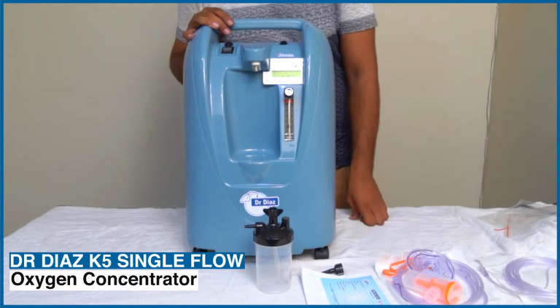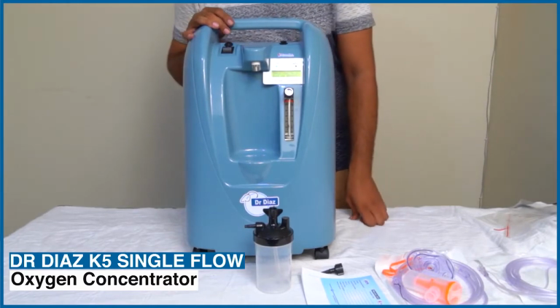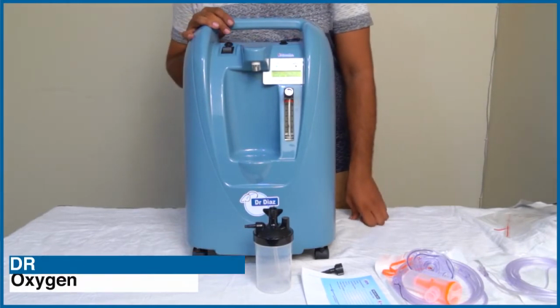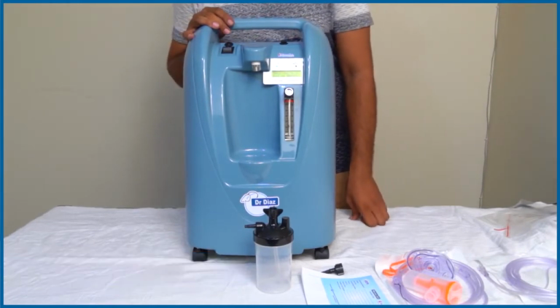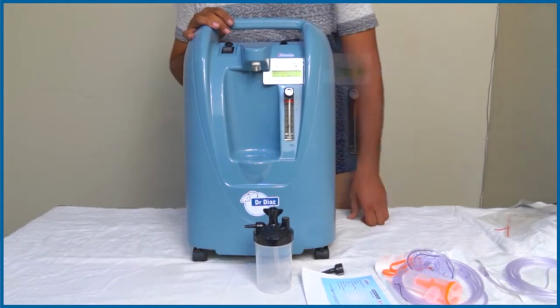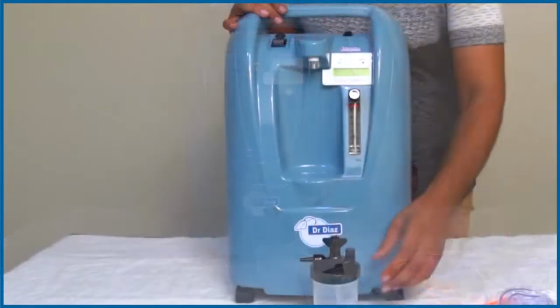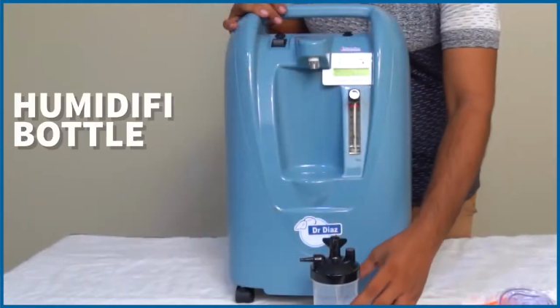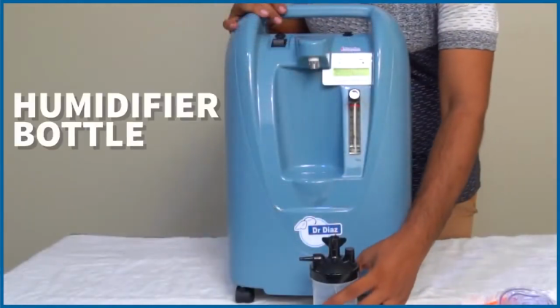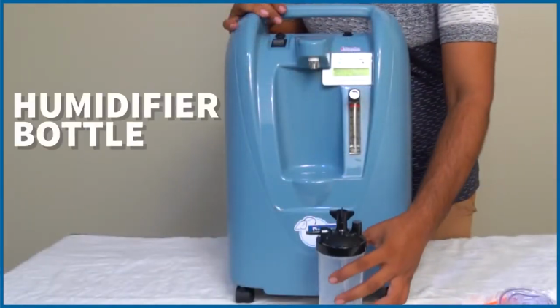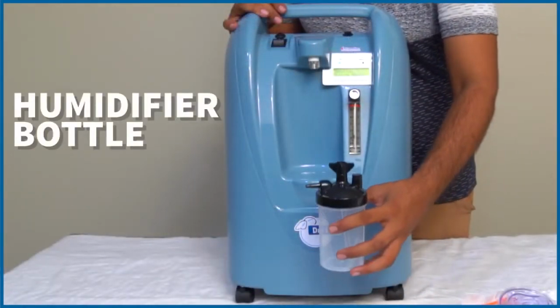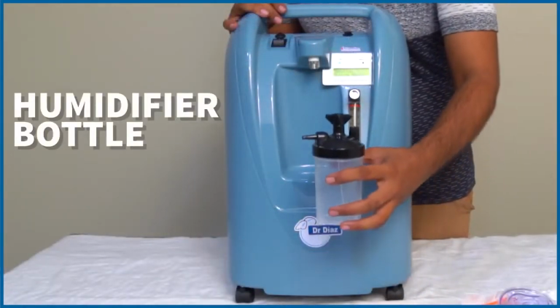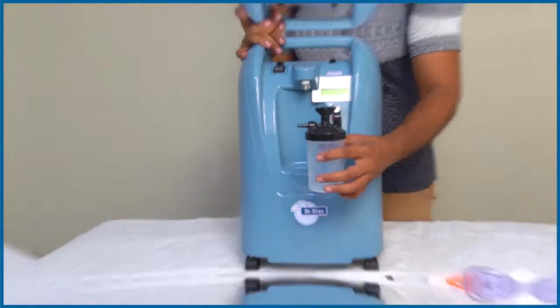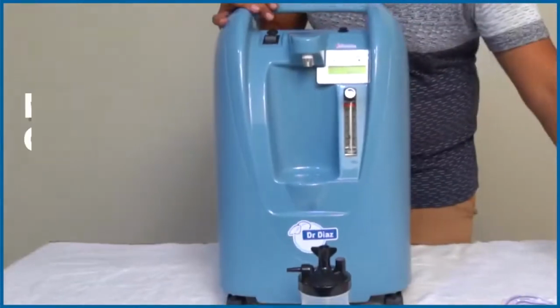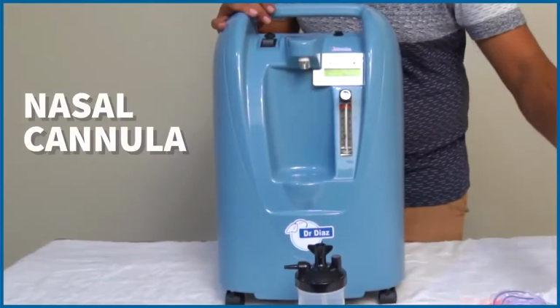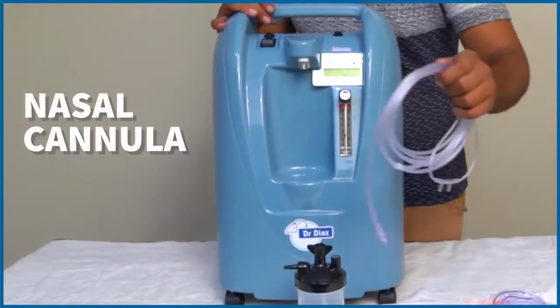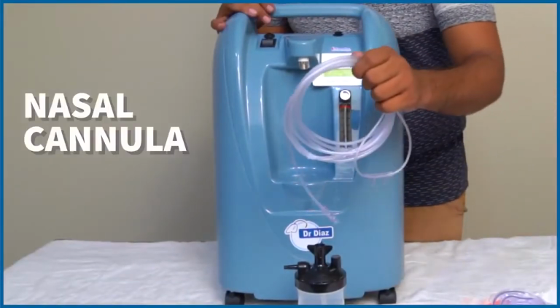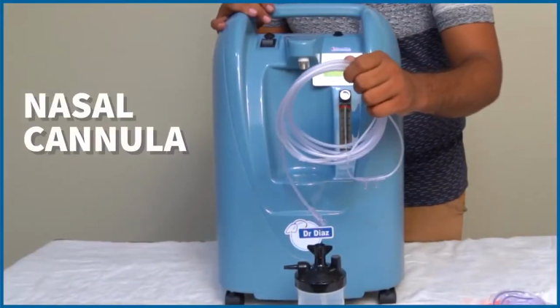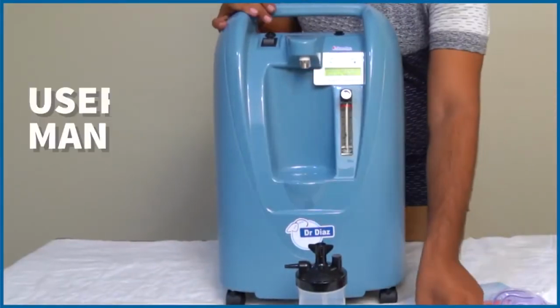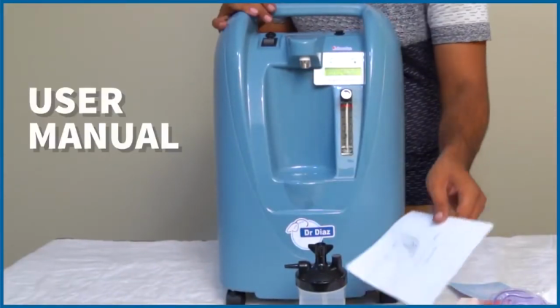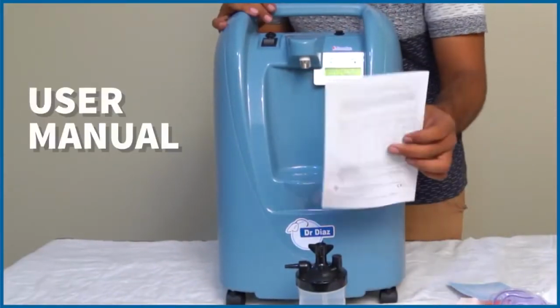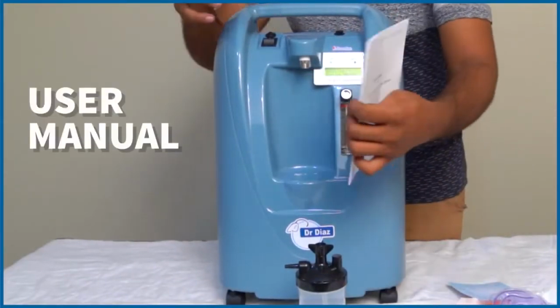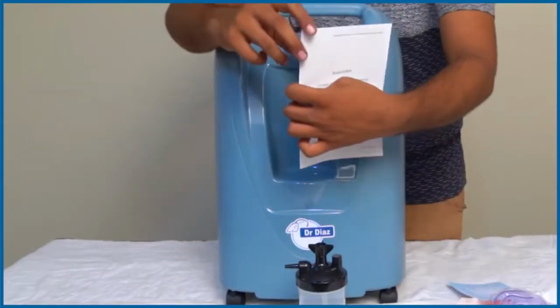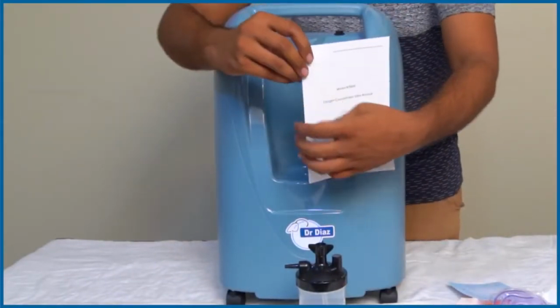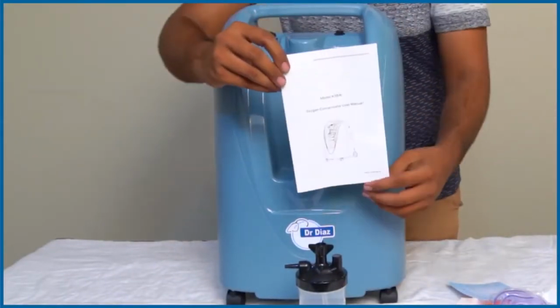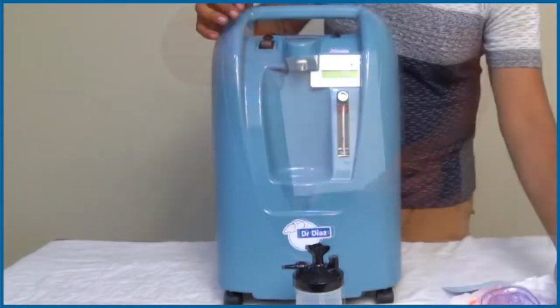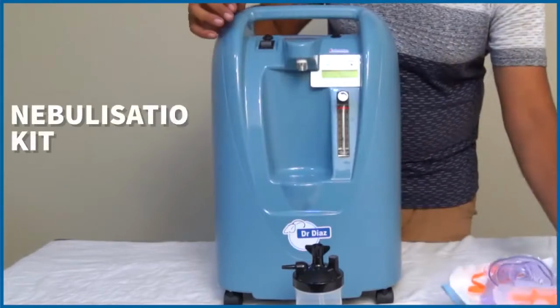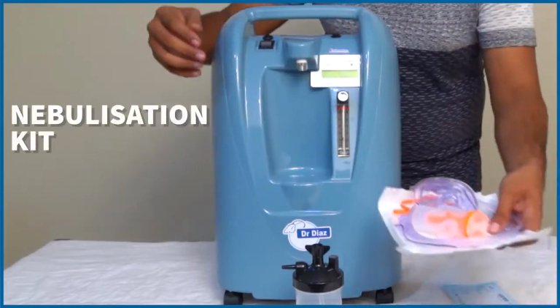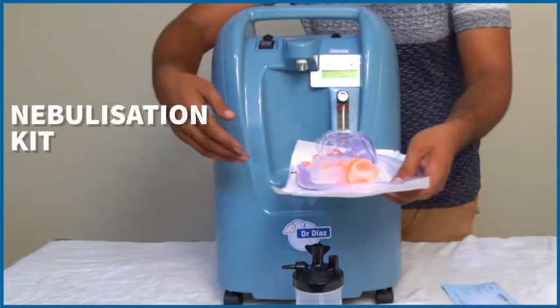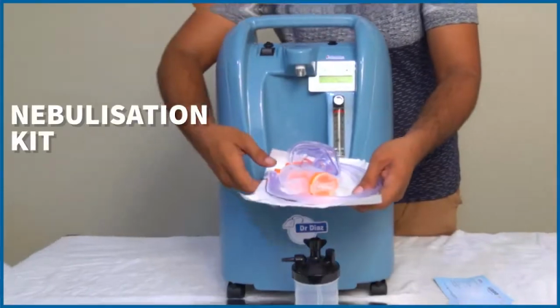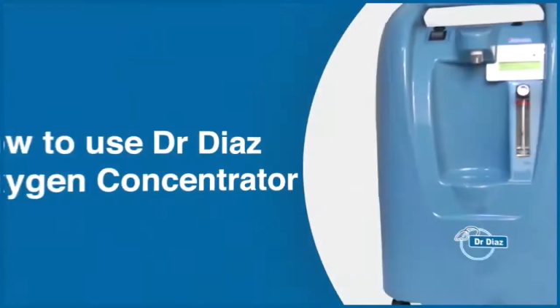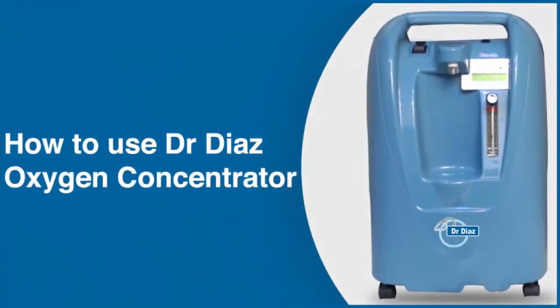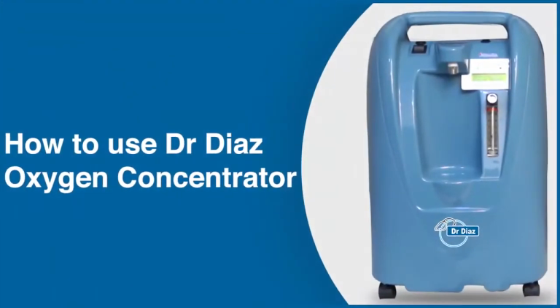Here are the following accessories: humidifier bottle, nozzle cannula, a user manual, and a nebulisation kit.